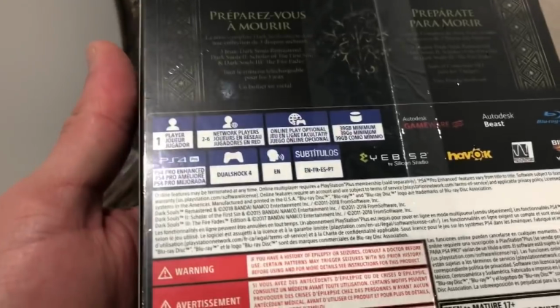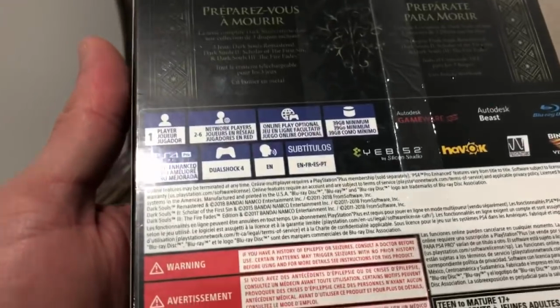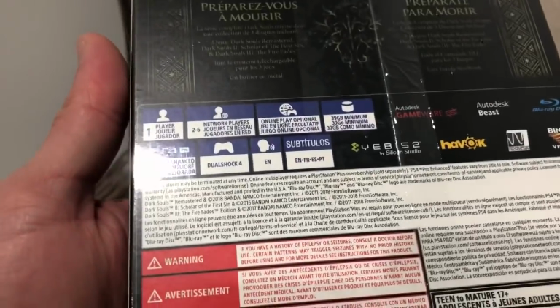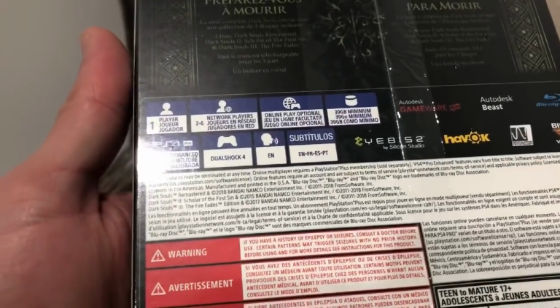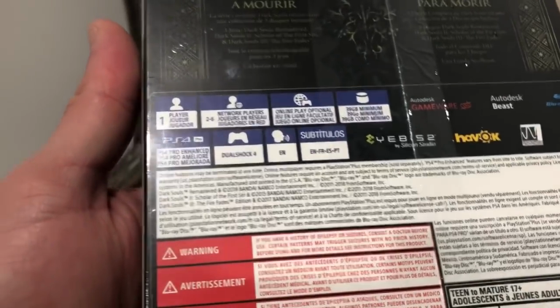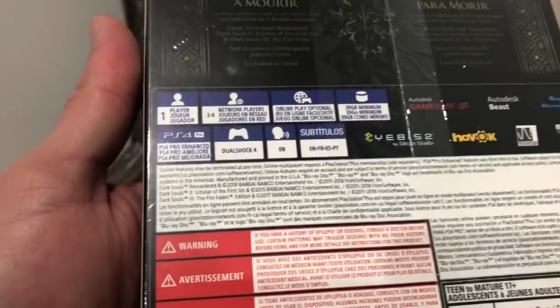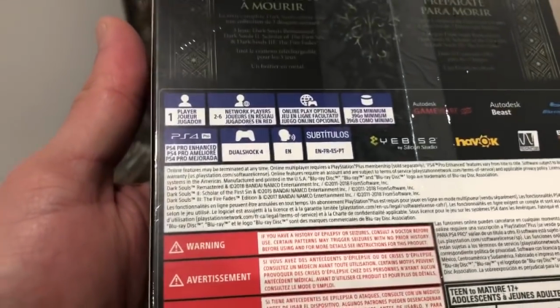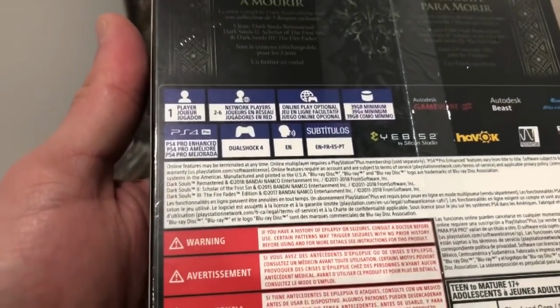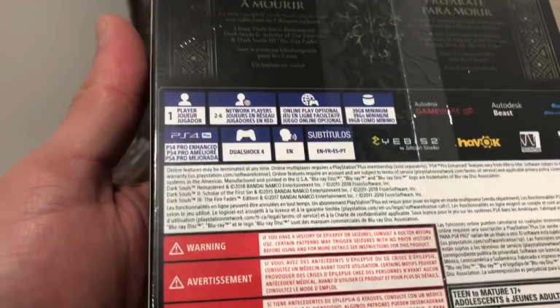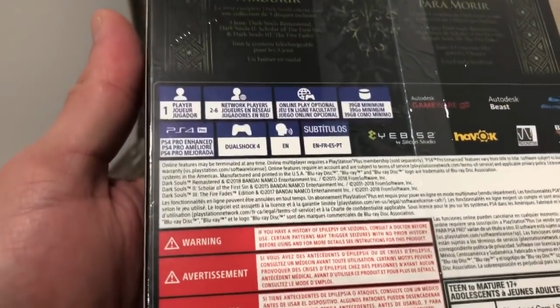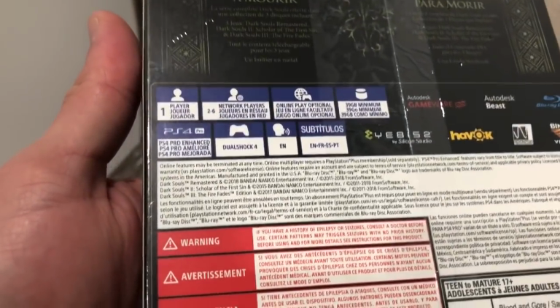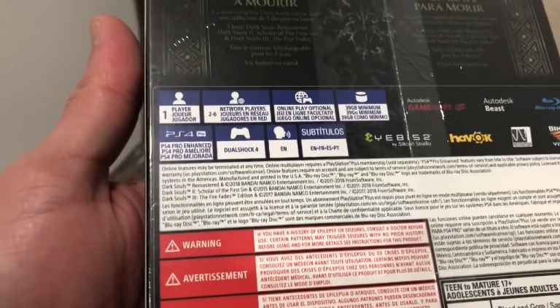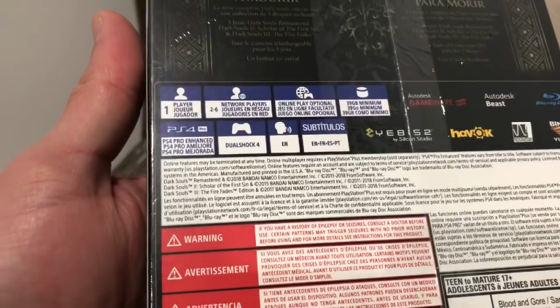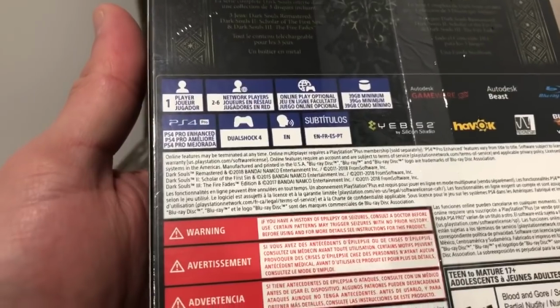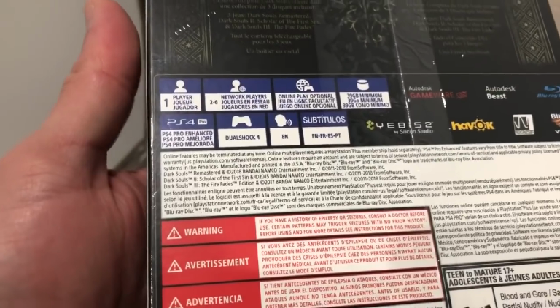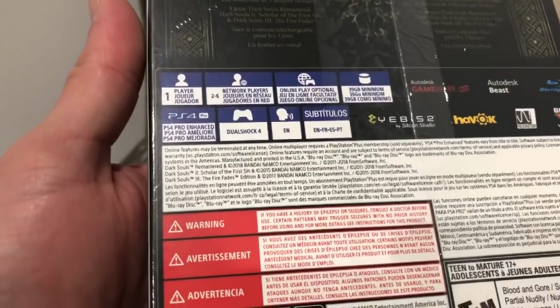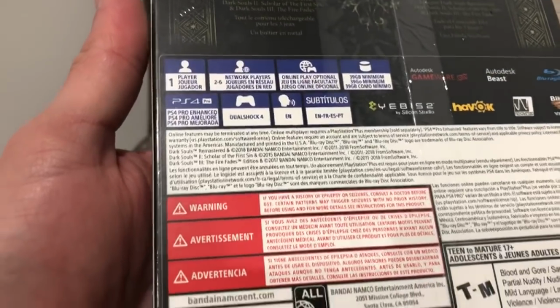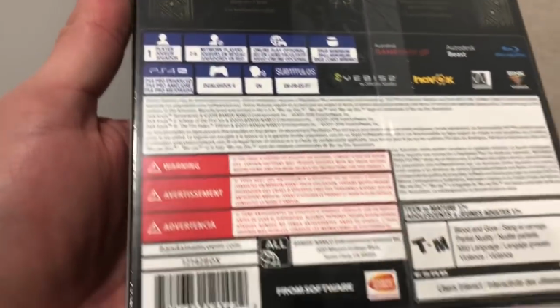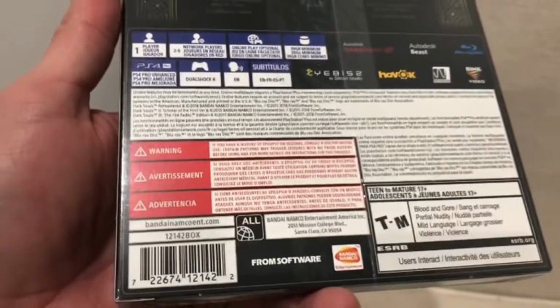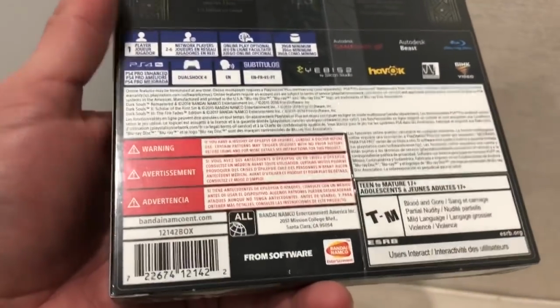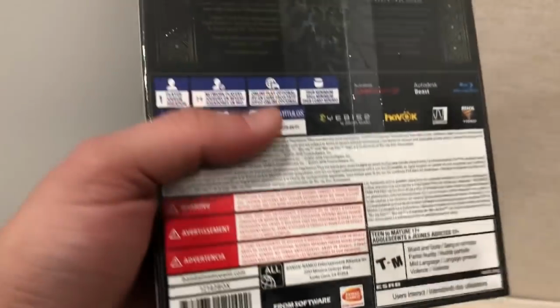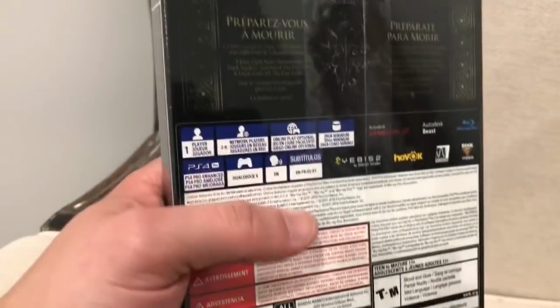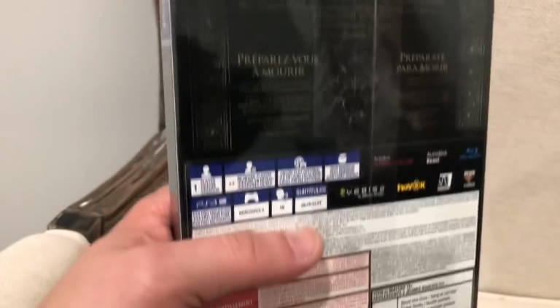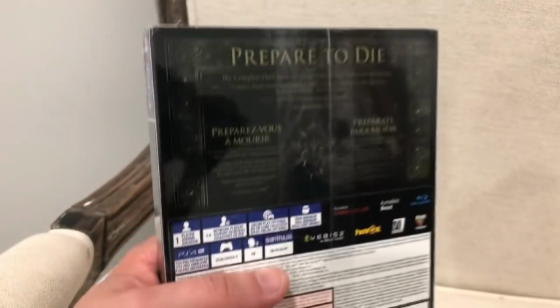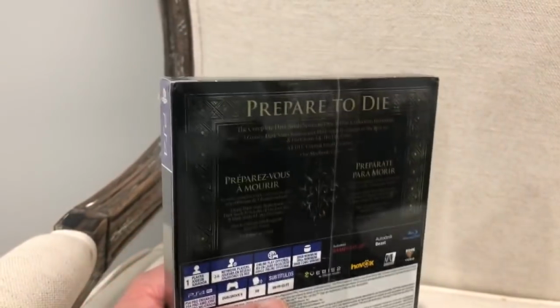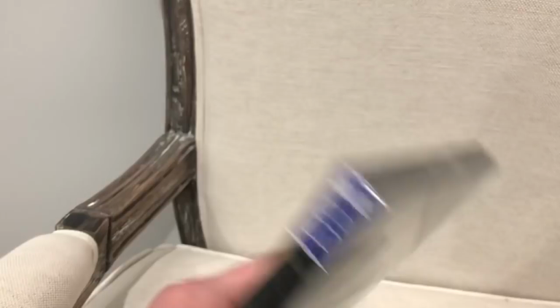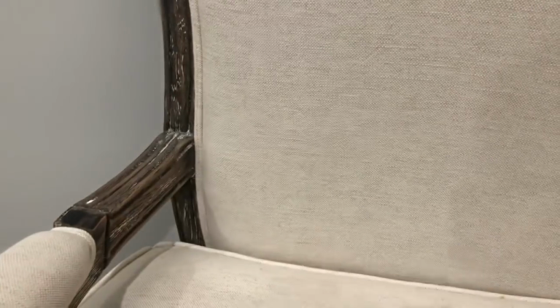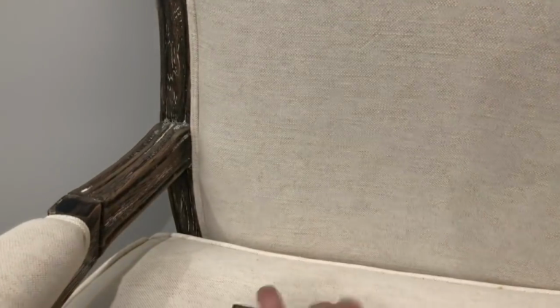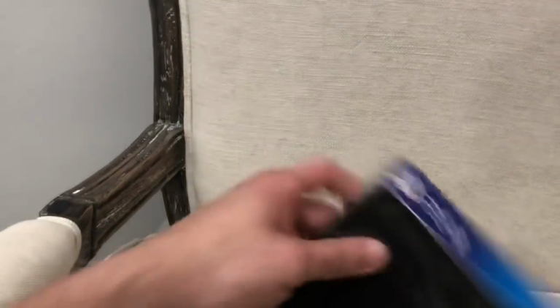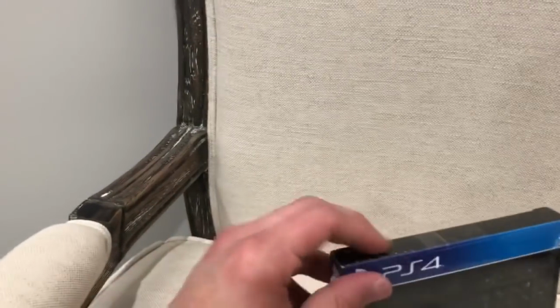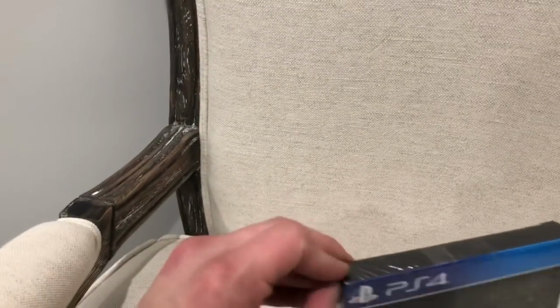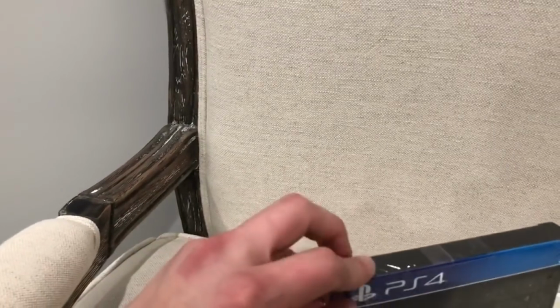Here on the back you can definitely see the different subtitles, 39 gigabytes minimum of space, you can see all the different languages — overall you just use the generic back of any single game there.